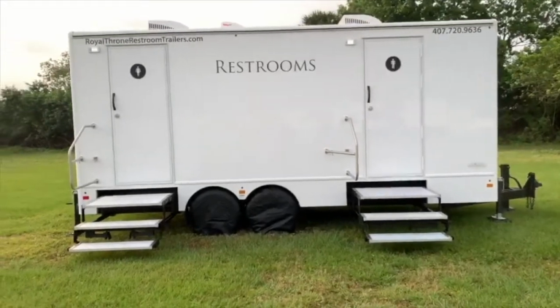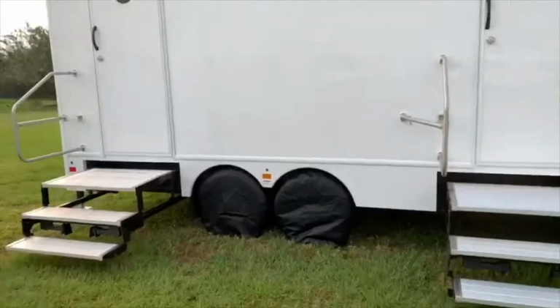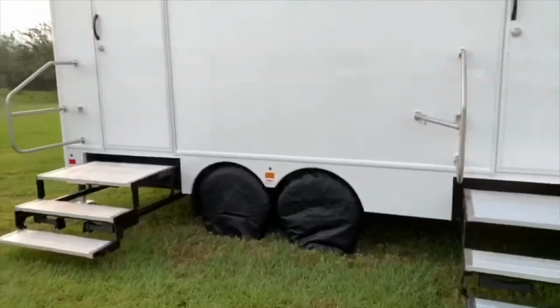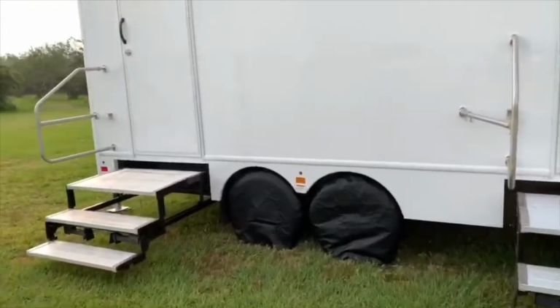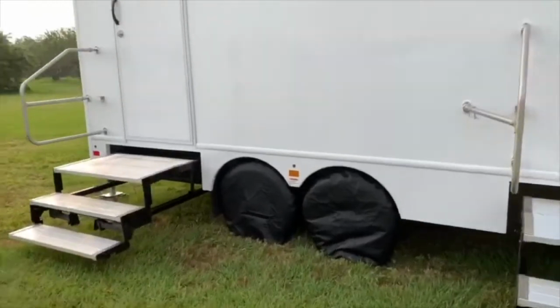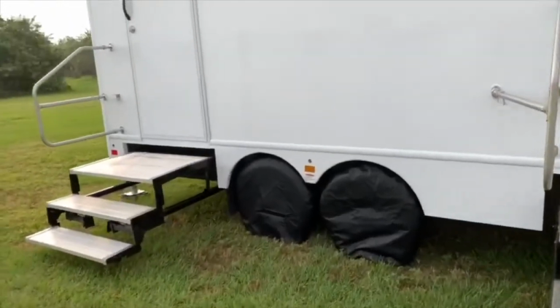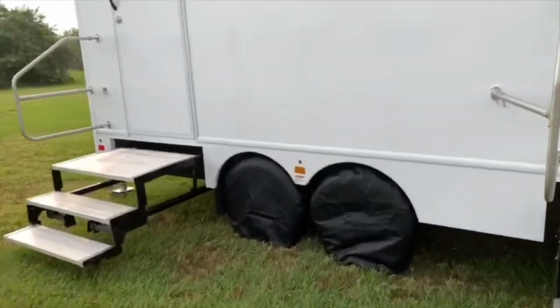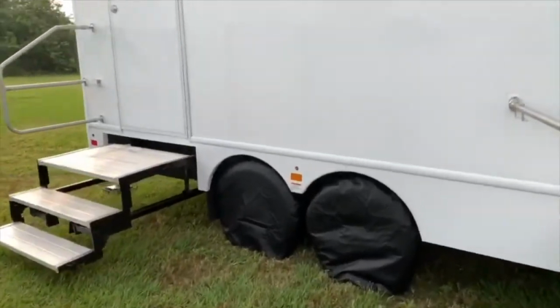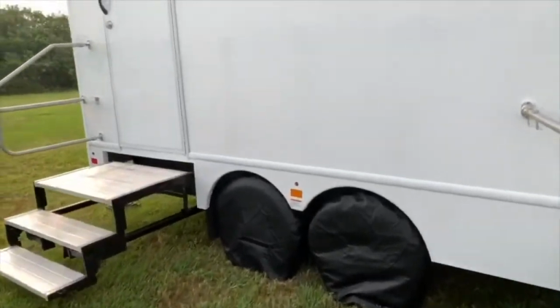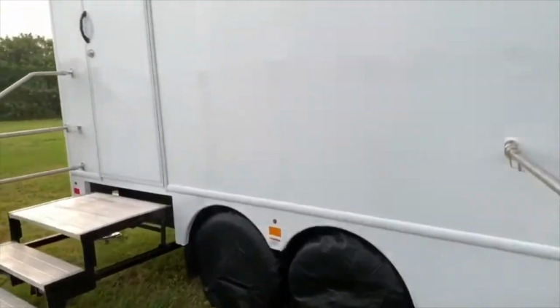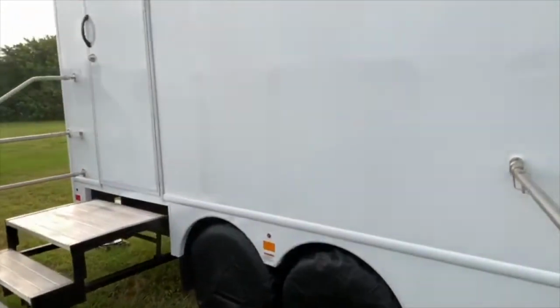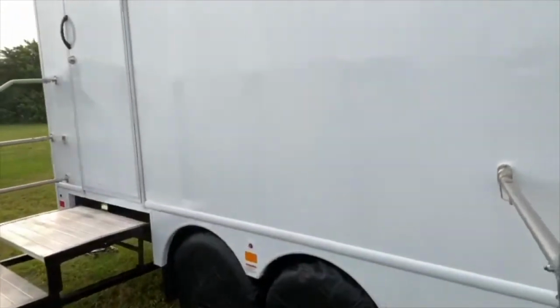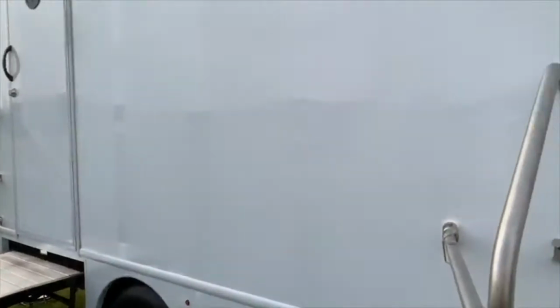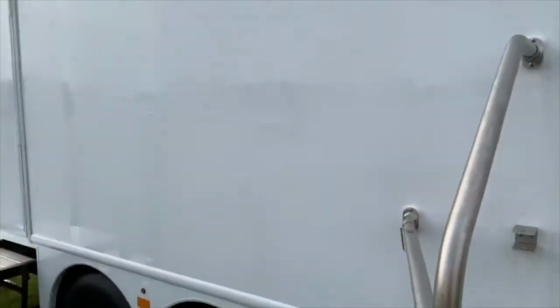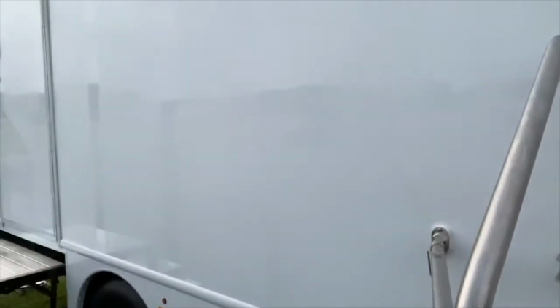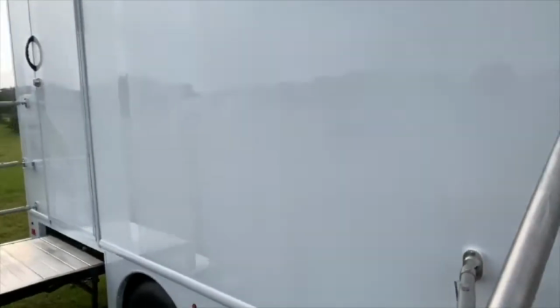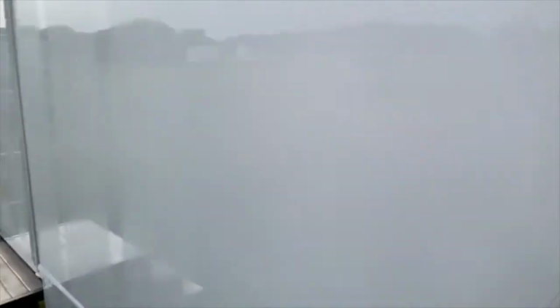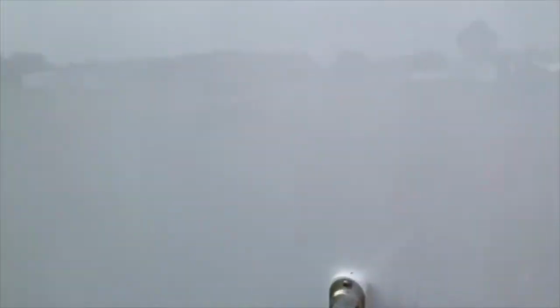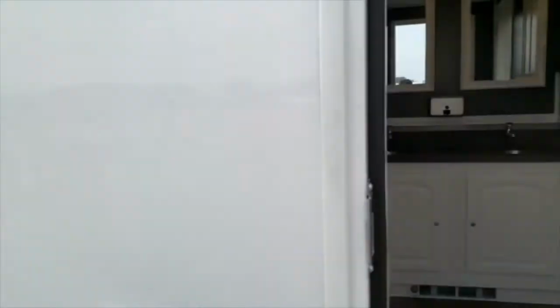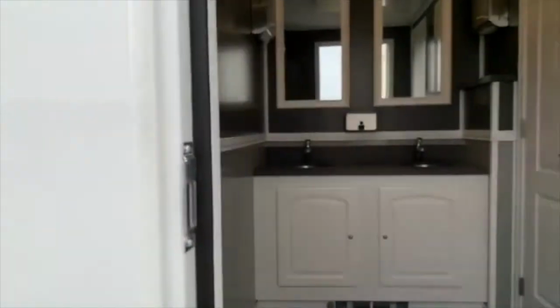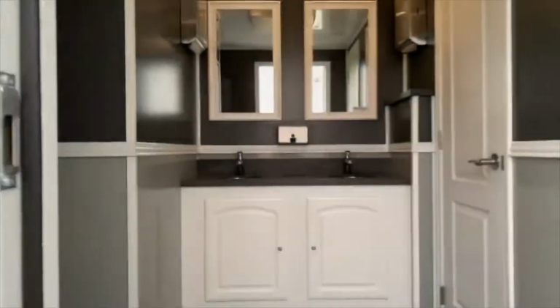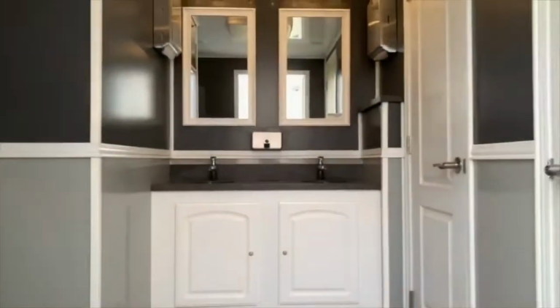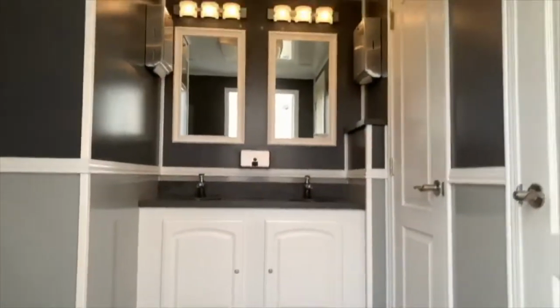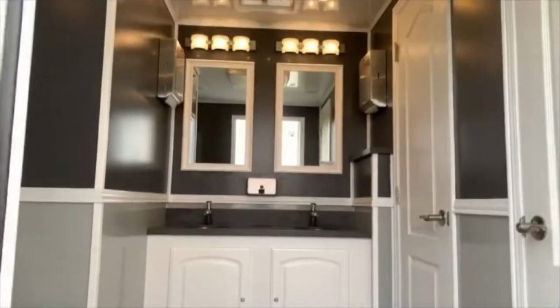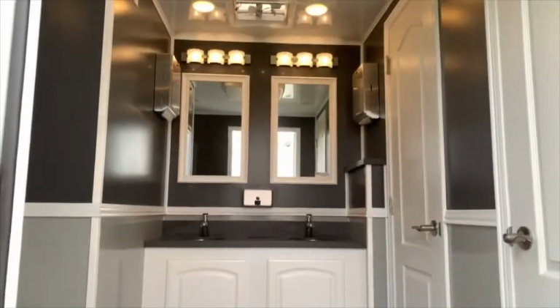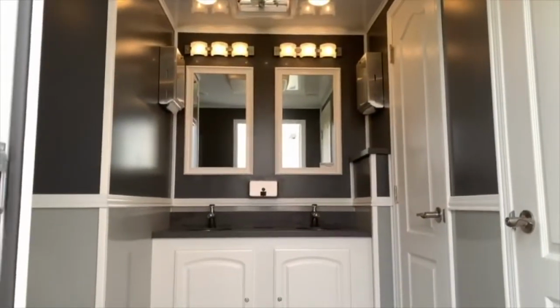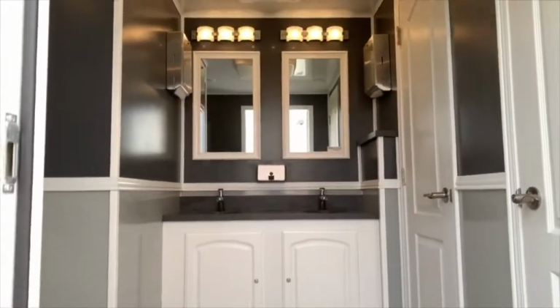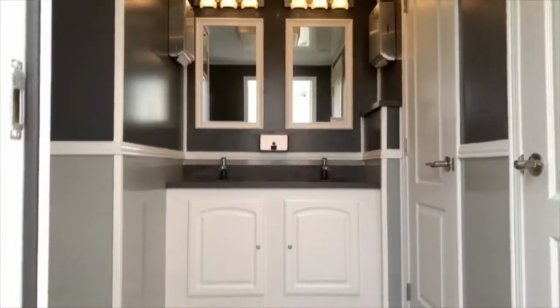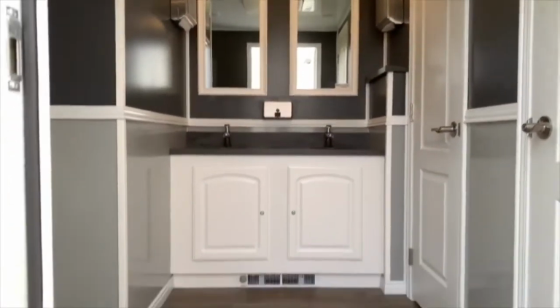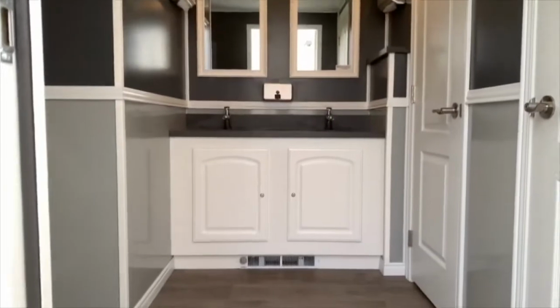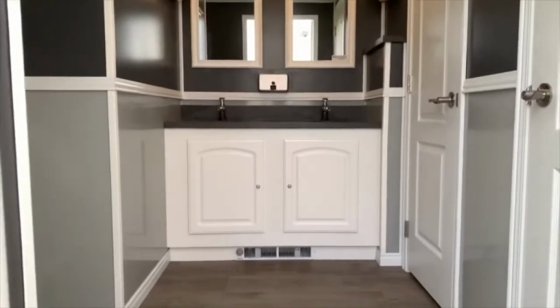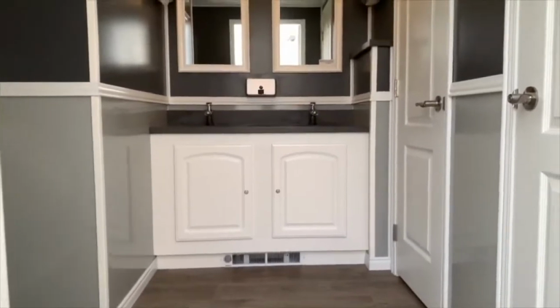The steps are nice and sturdy with a handrail for support. Double sinks.